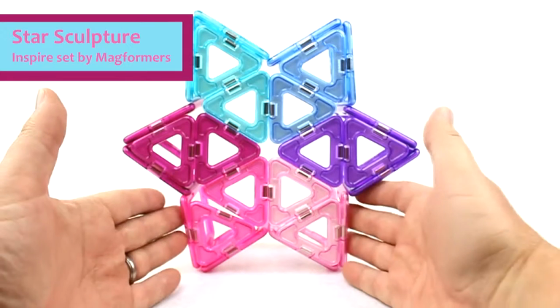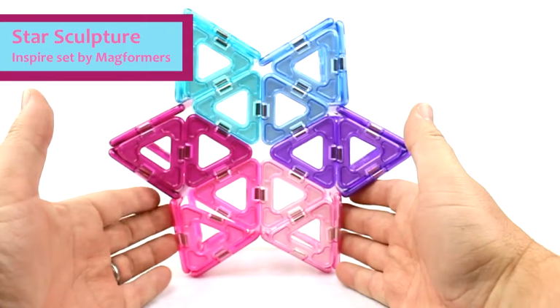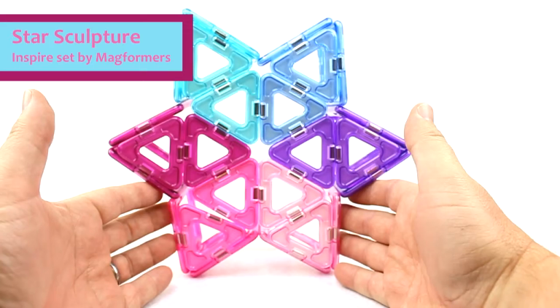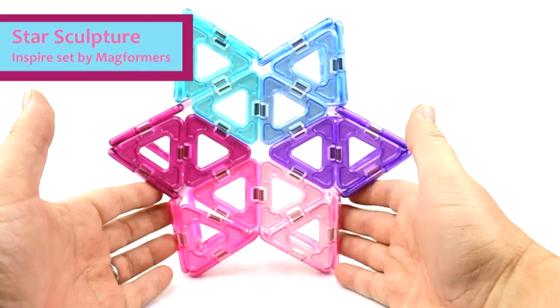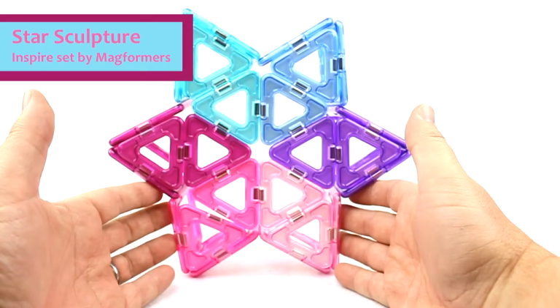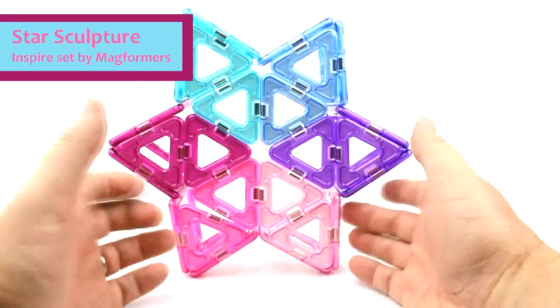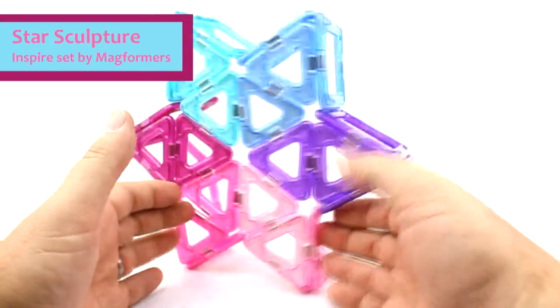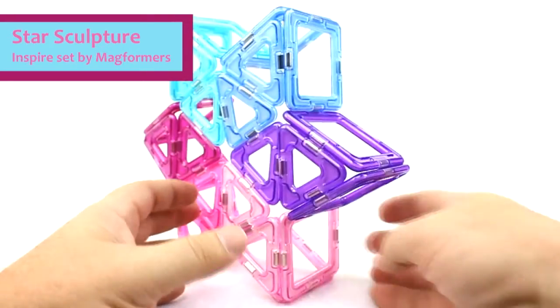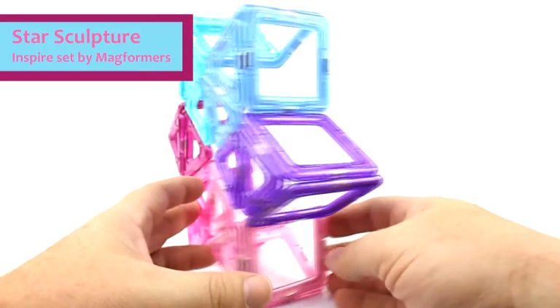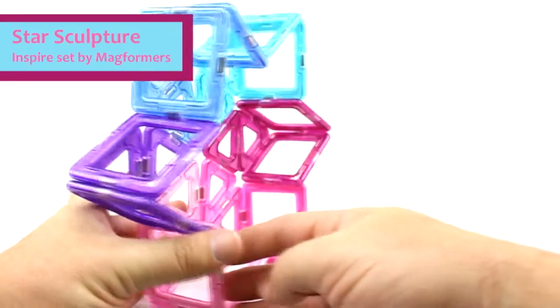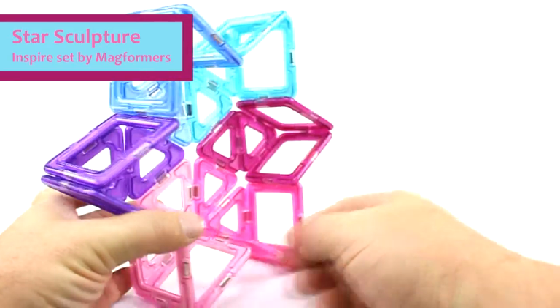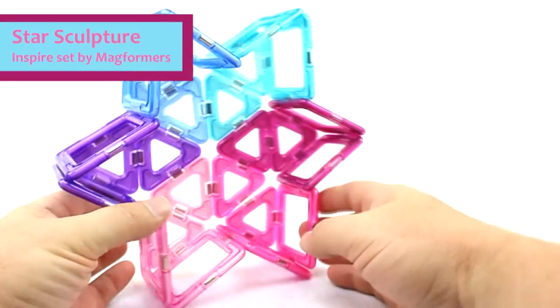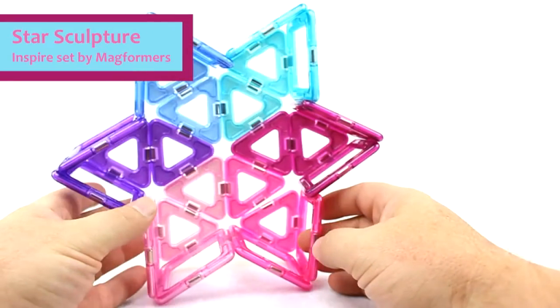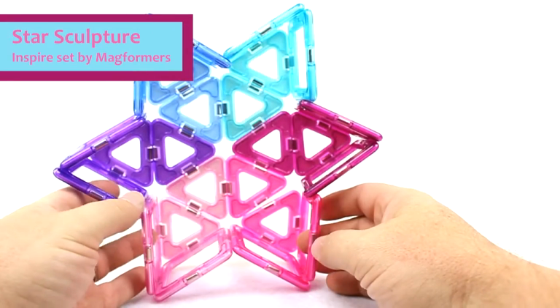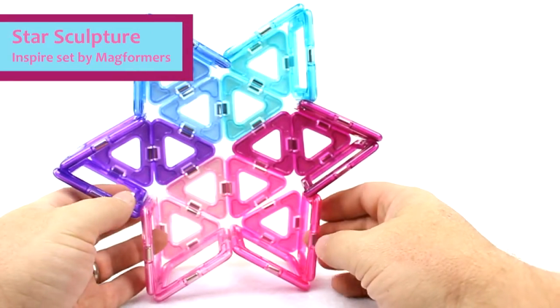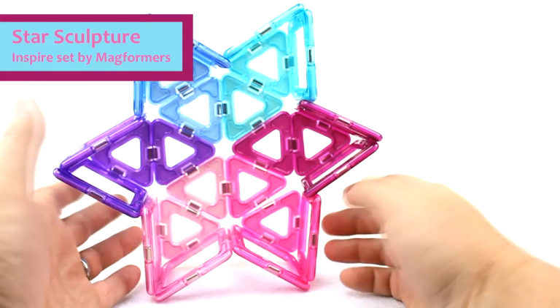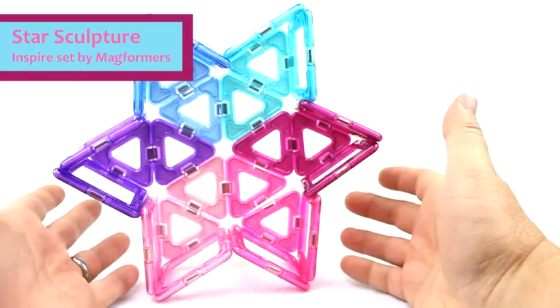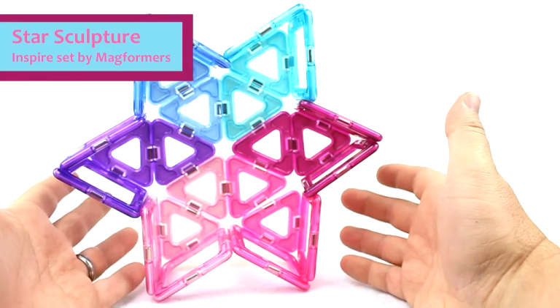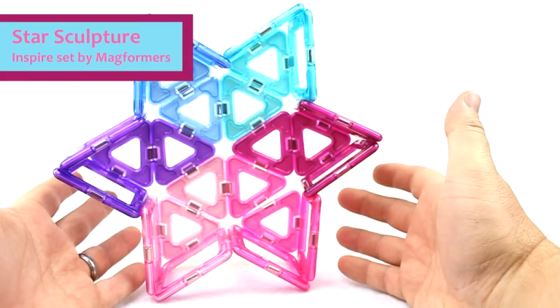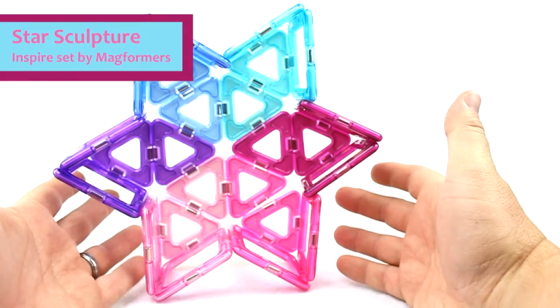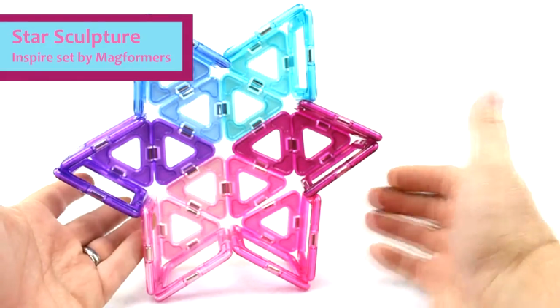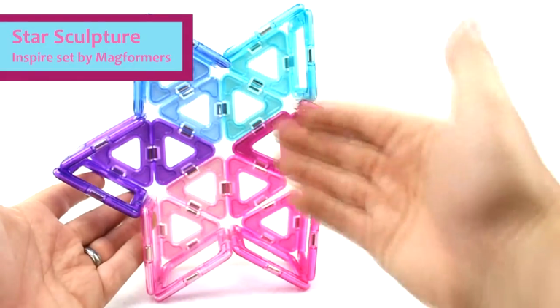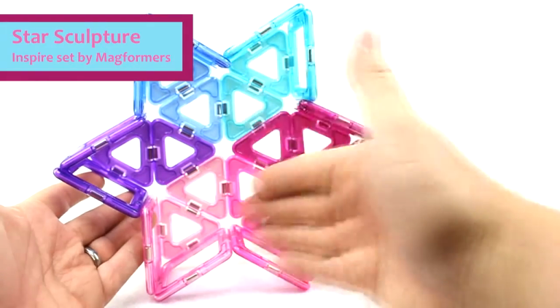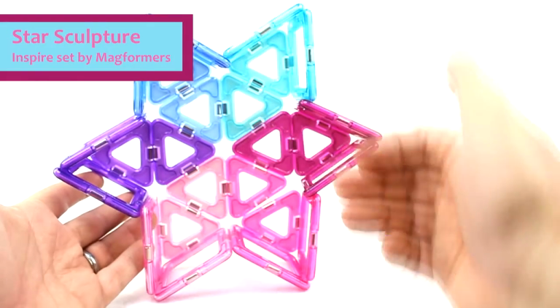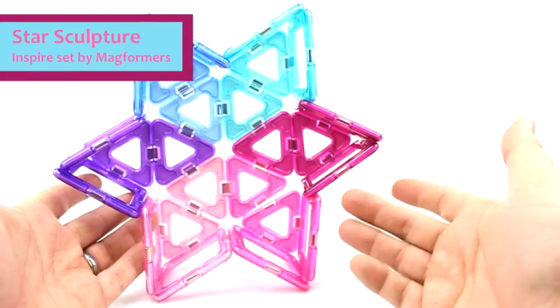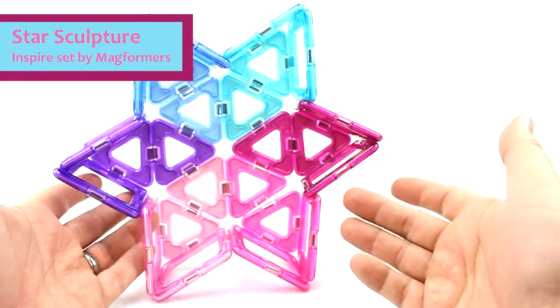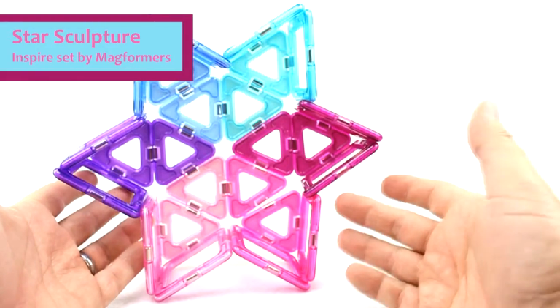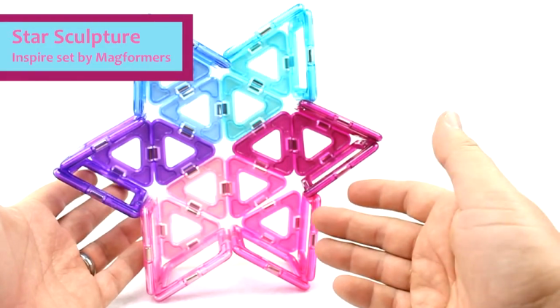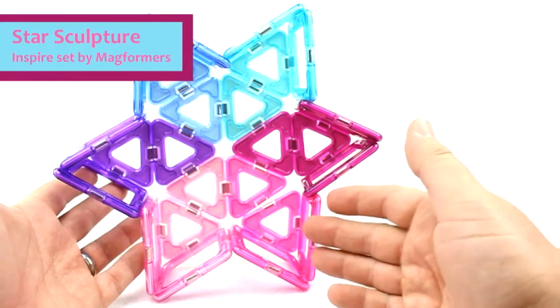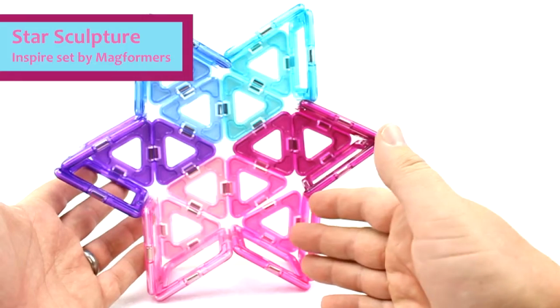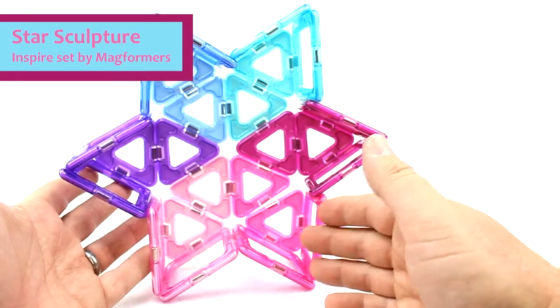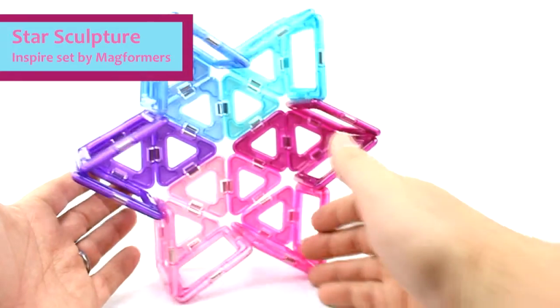We've built a star, a six-sided star. Unfortunately this set does not come with enough Magformers to actually do it double-sided — the back is empty here. You'd need an additional 12 stars in order to do that.